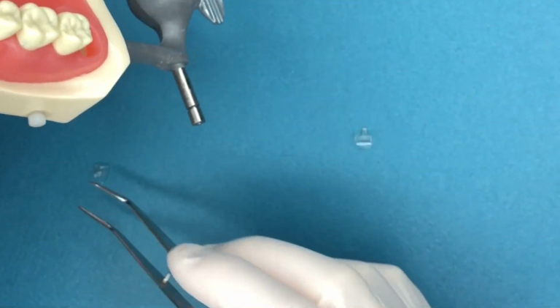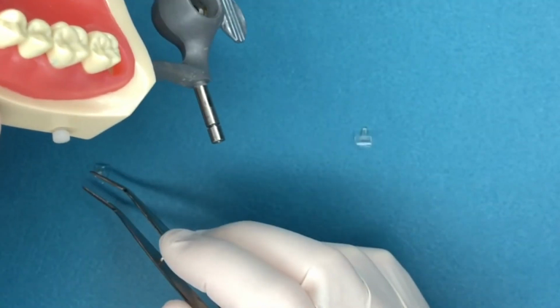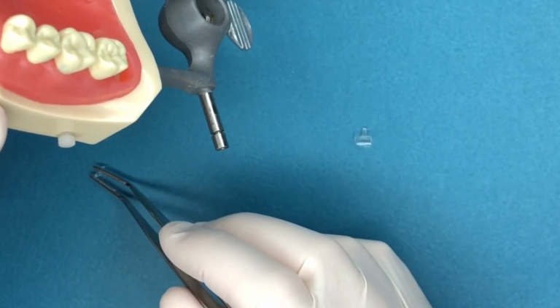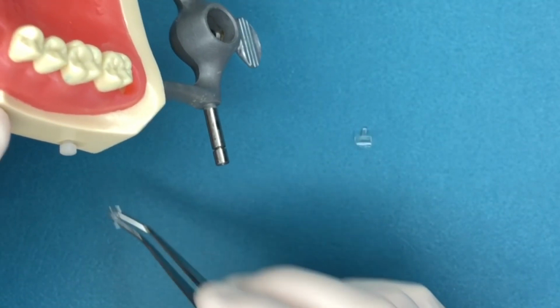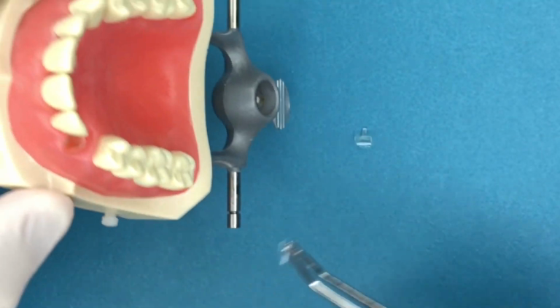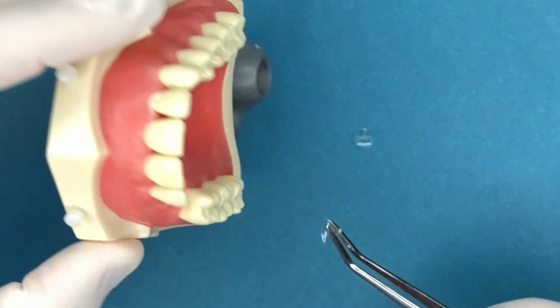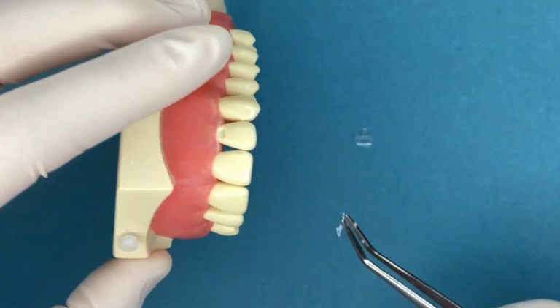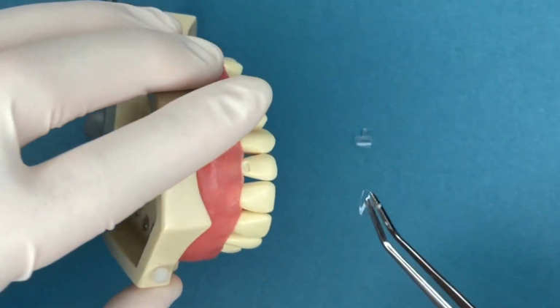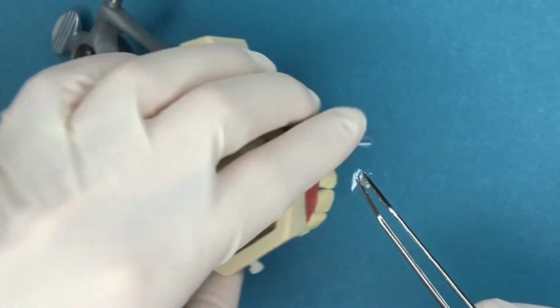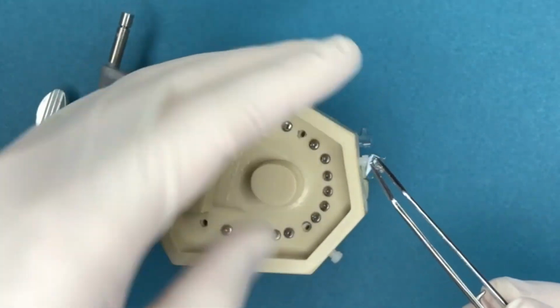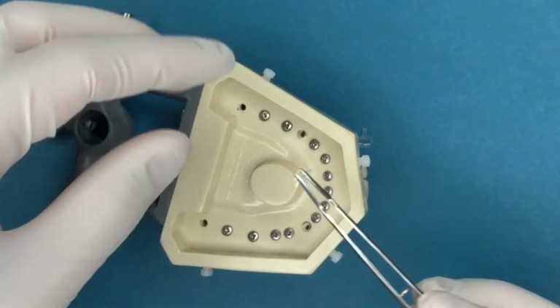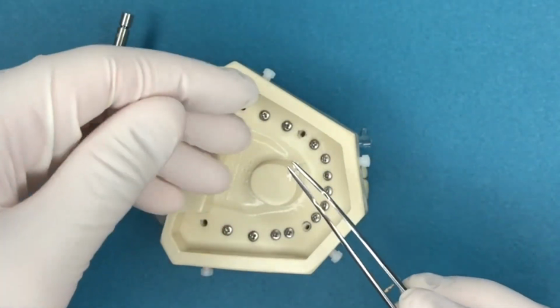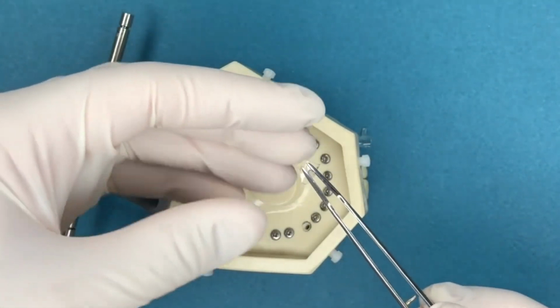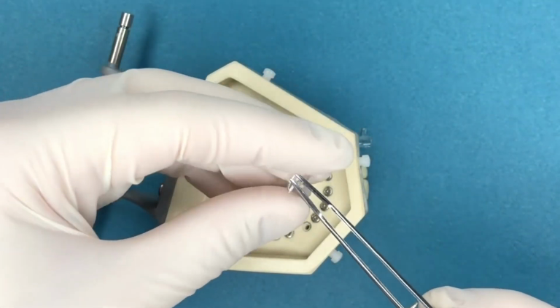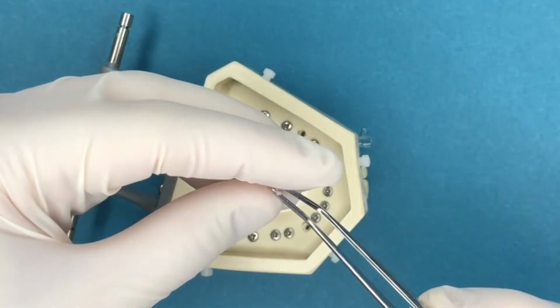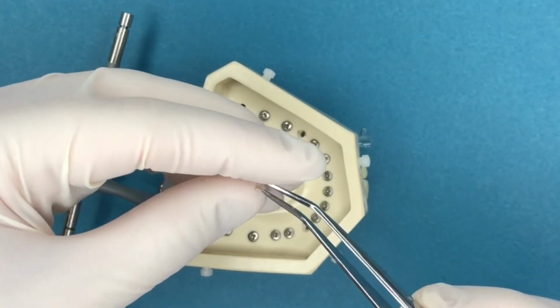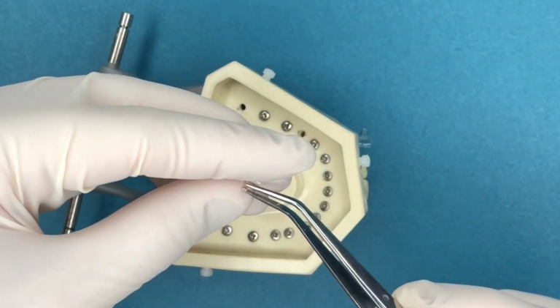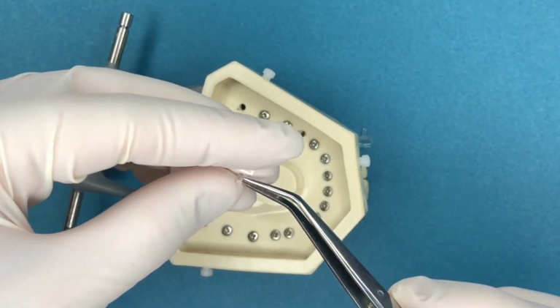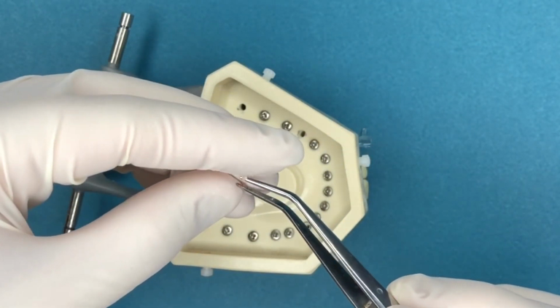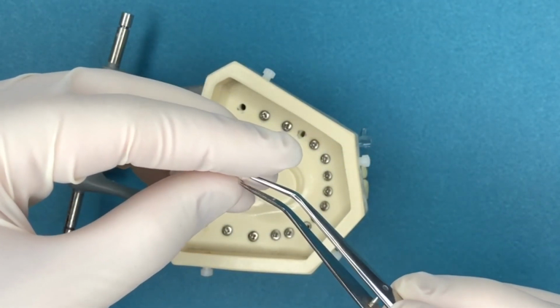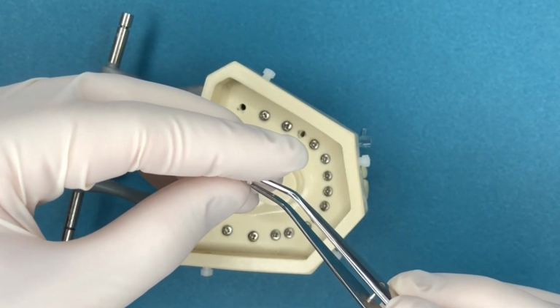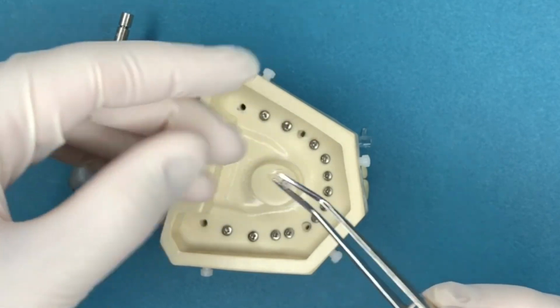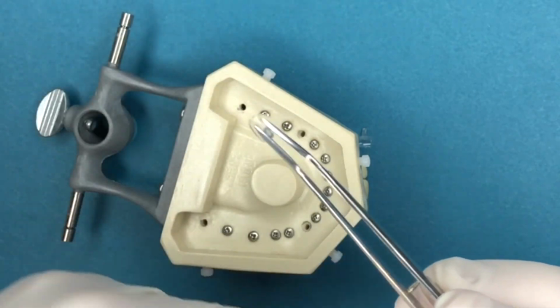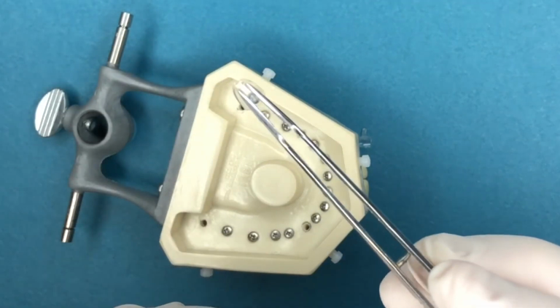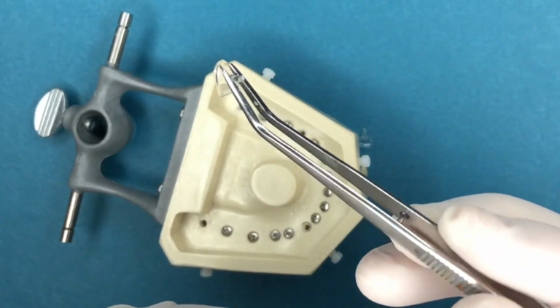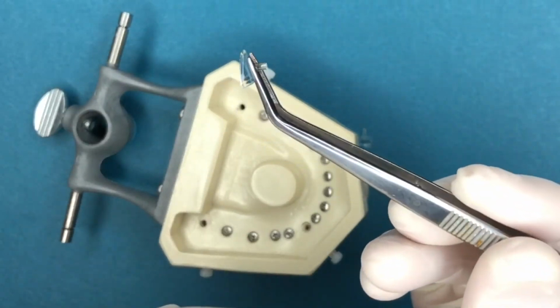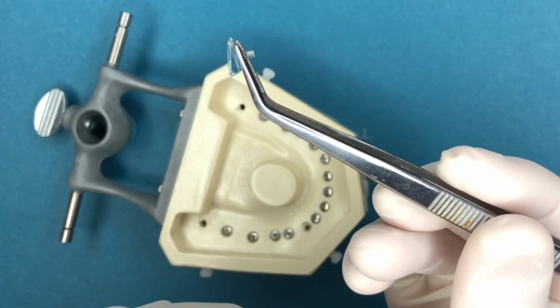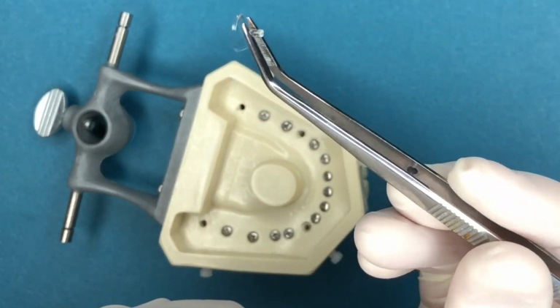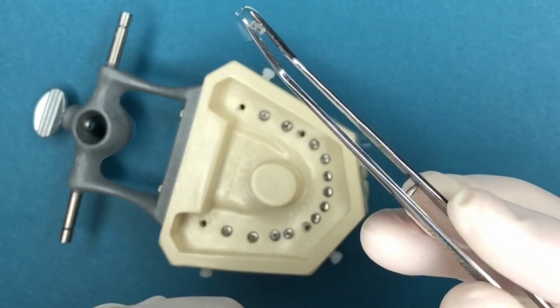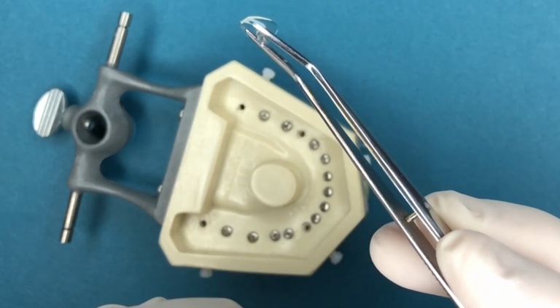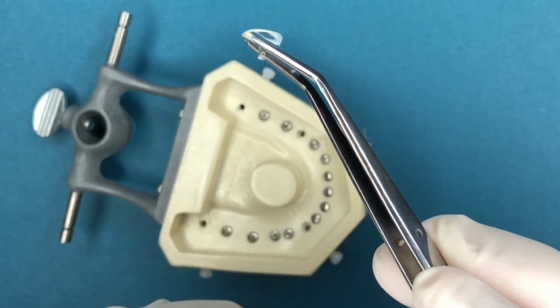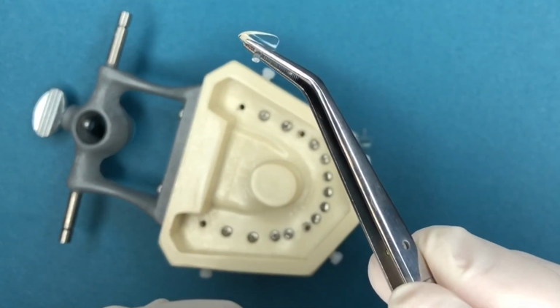When we're working on an anterior tooth, we're going to use this other one. You can tell its shape is not as broad — it's more skinny. It looks kind of like that.